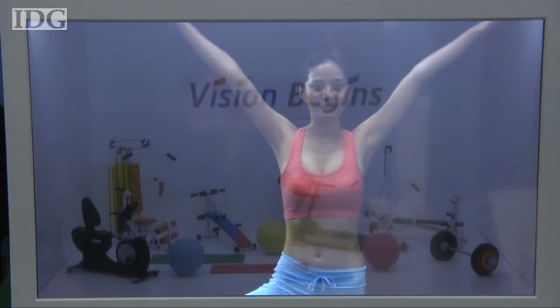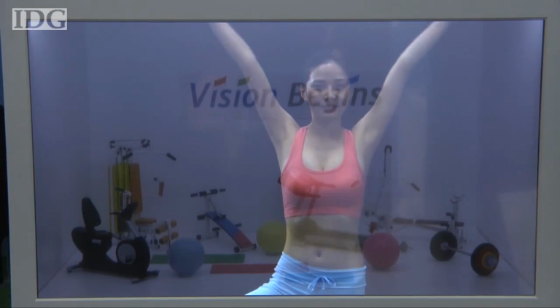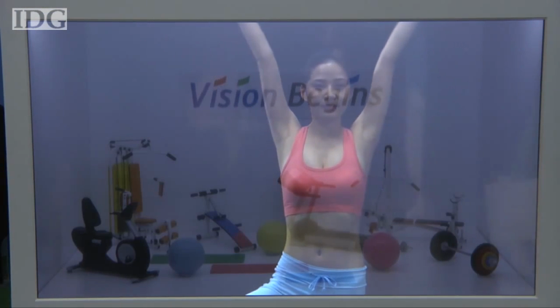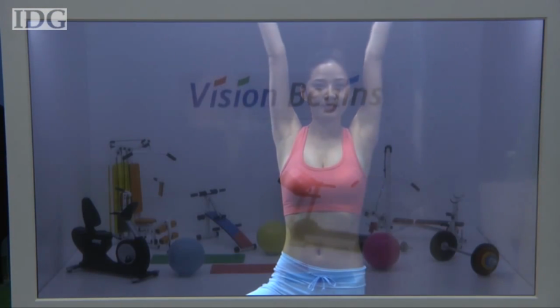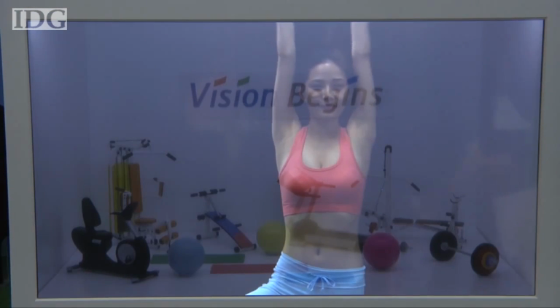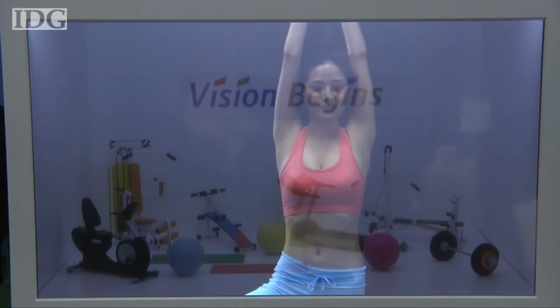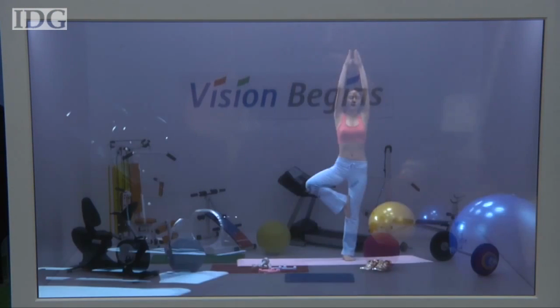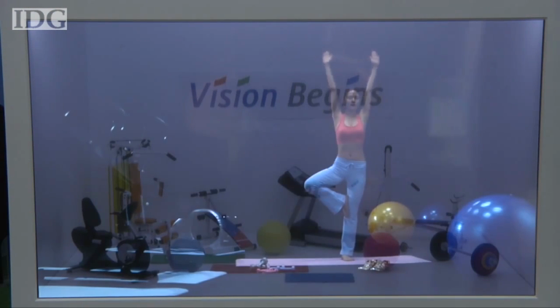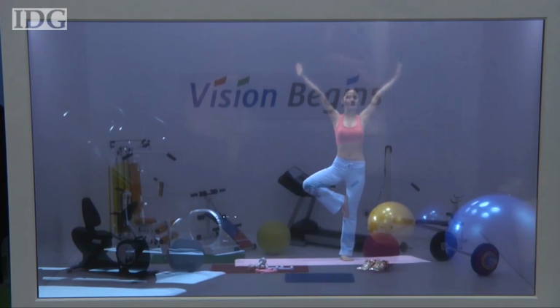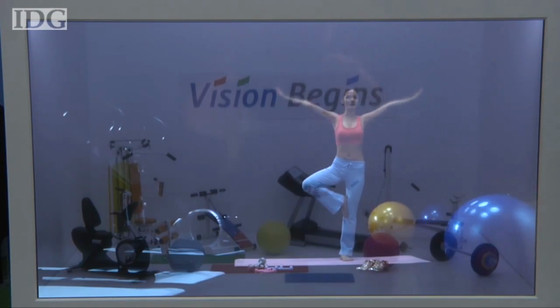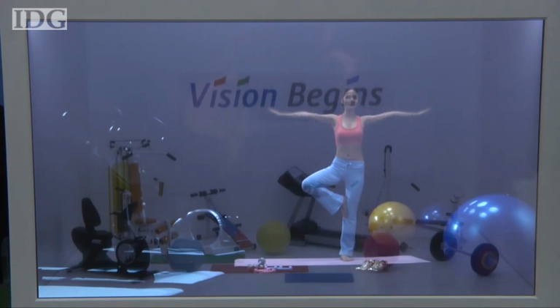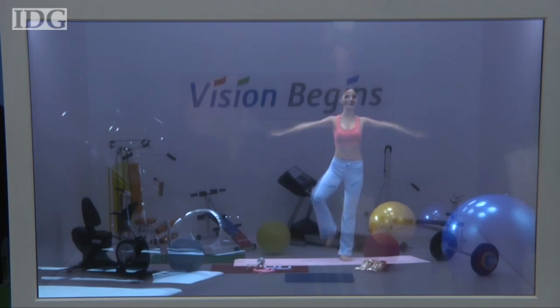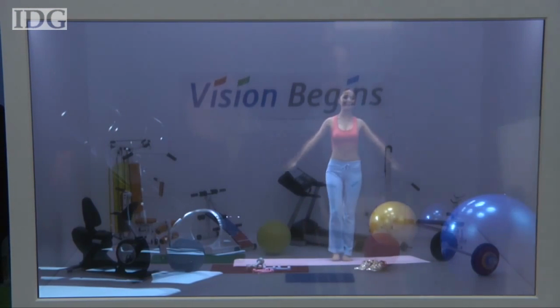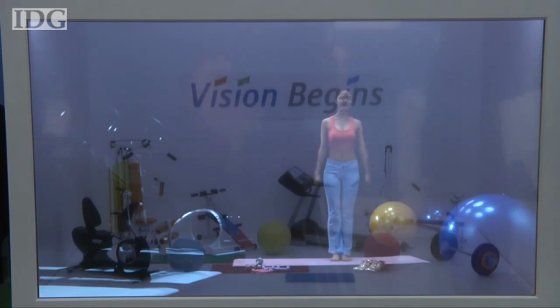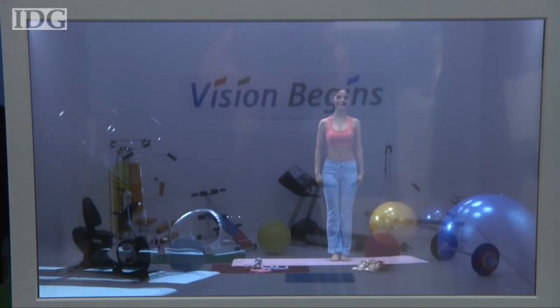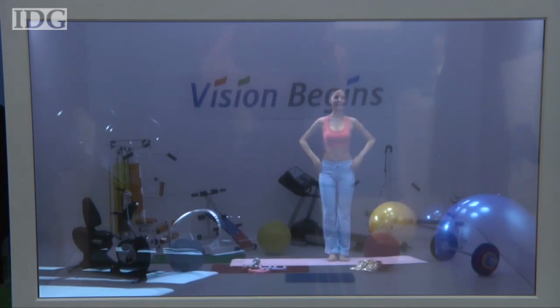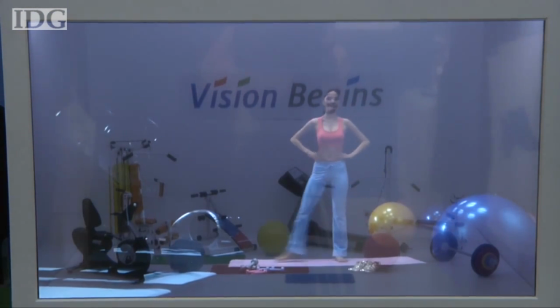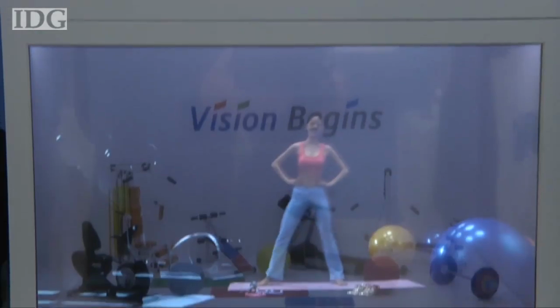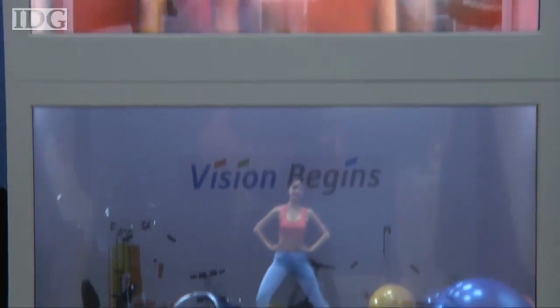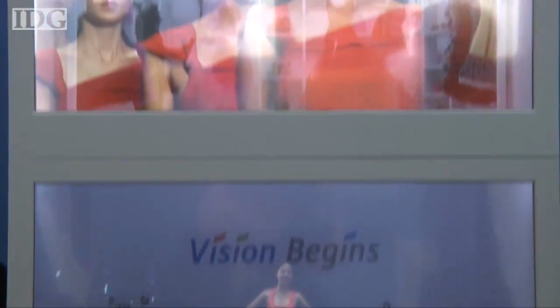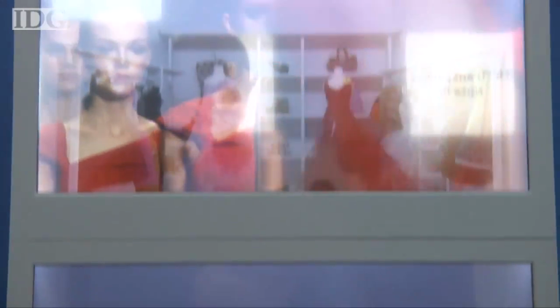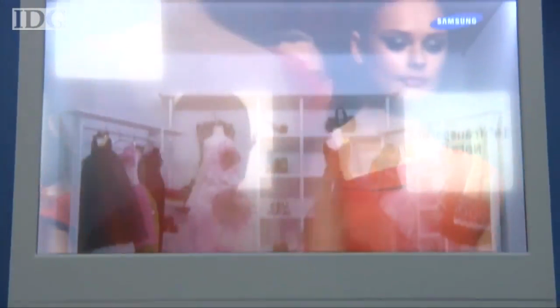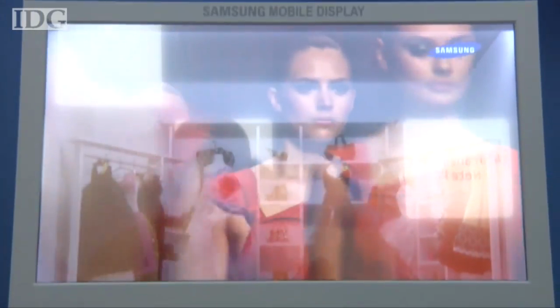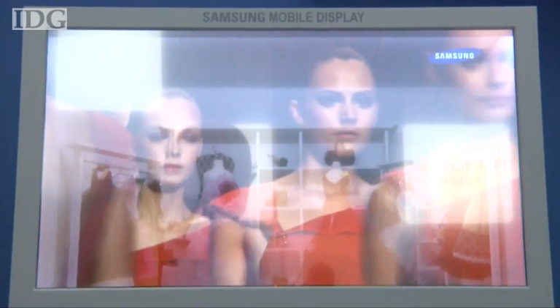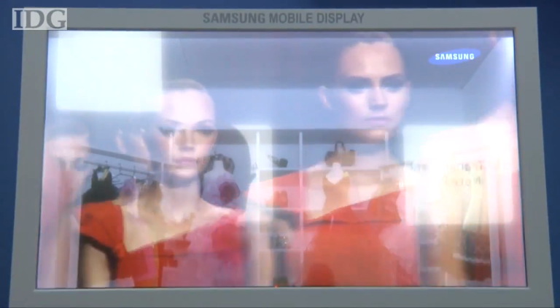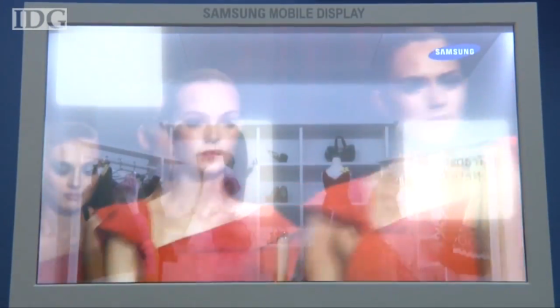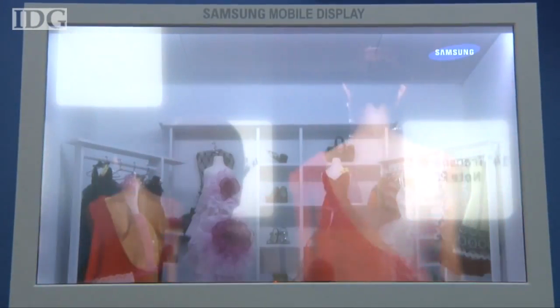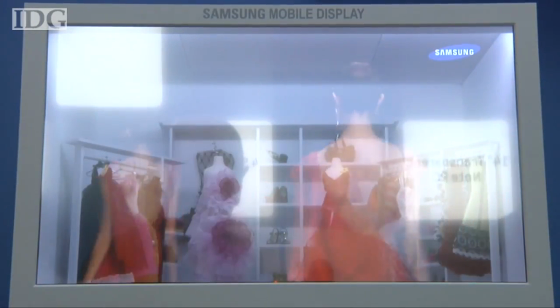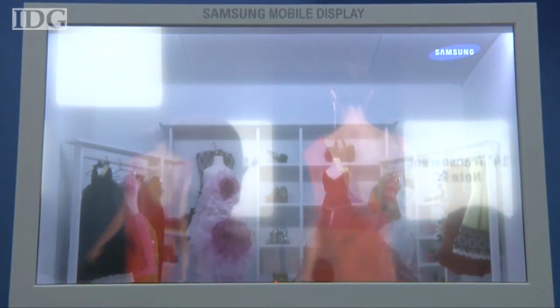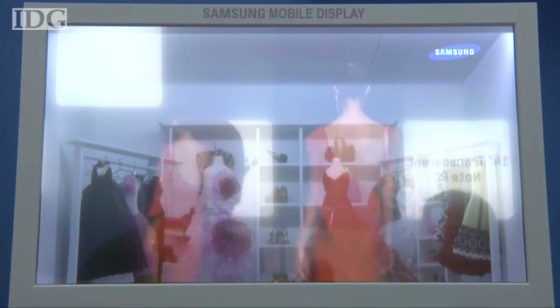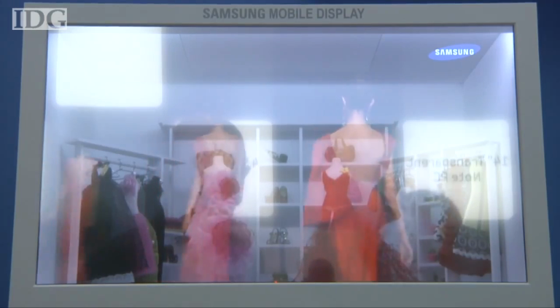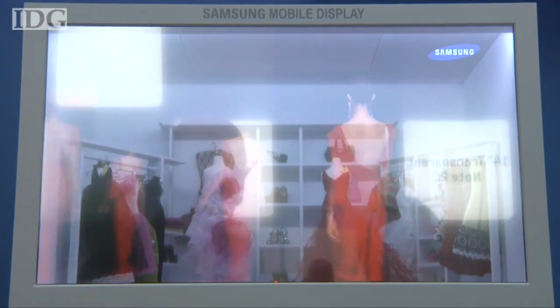In this model of a sports club, there's a video of a woman working out filling up much of what would be the front window, while at this boutique models parade across the window wearing the clothes on sale.